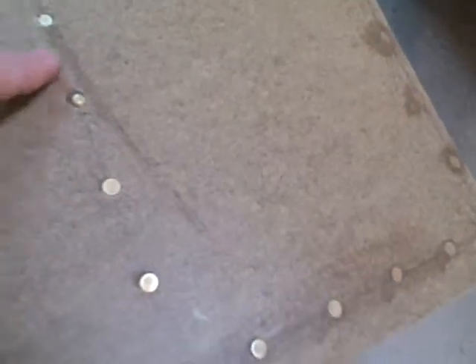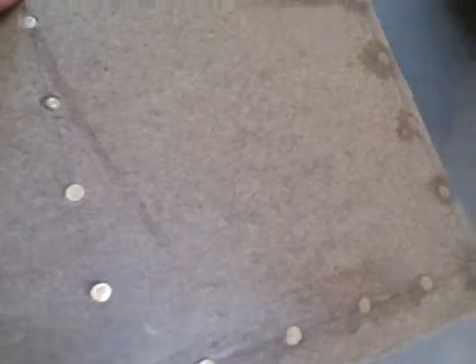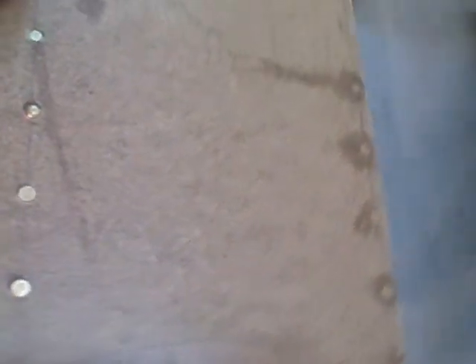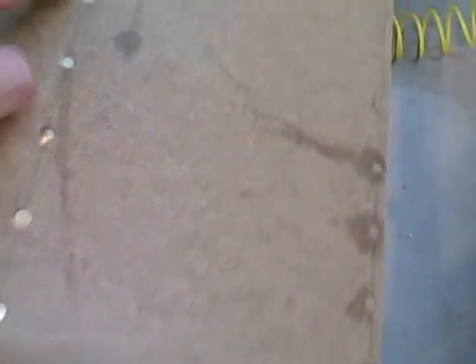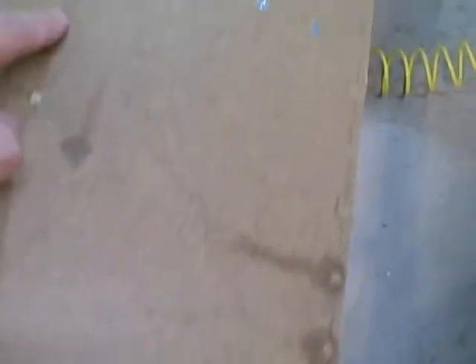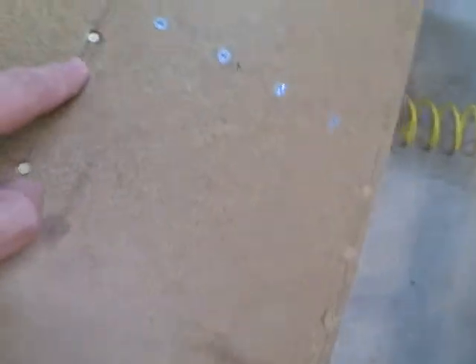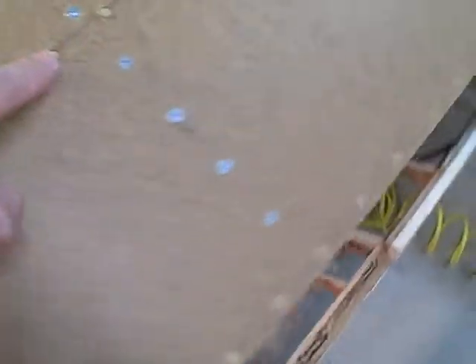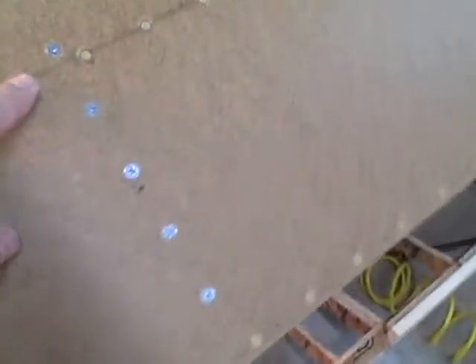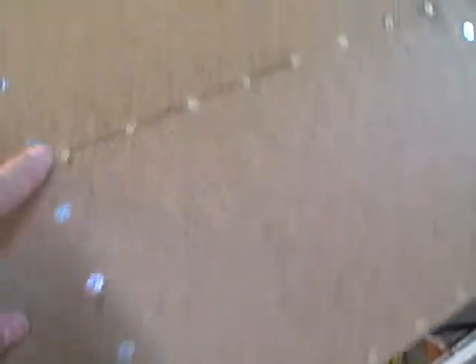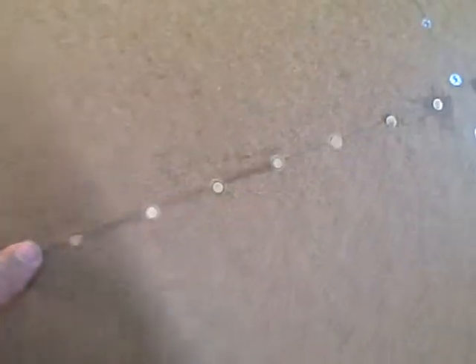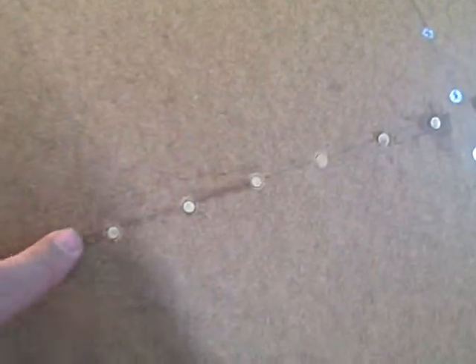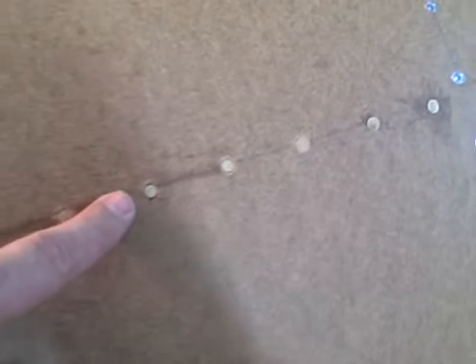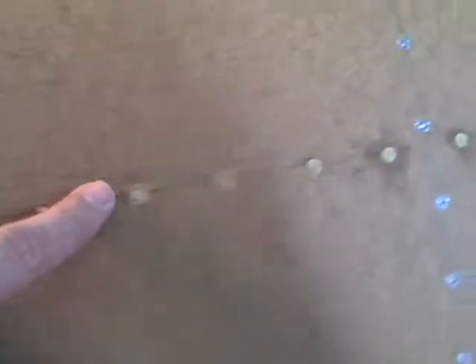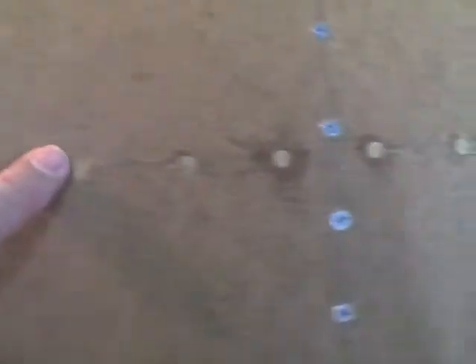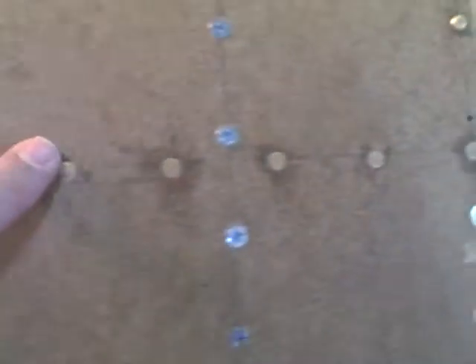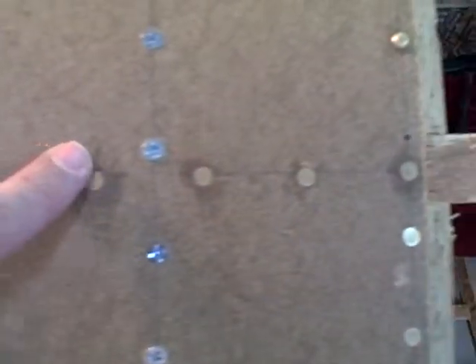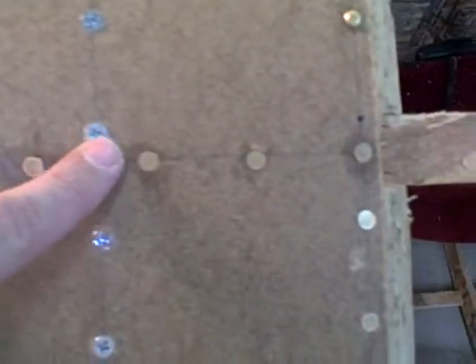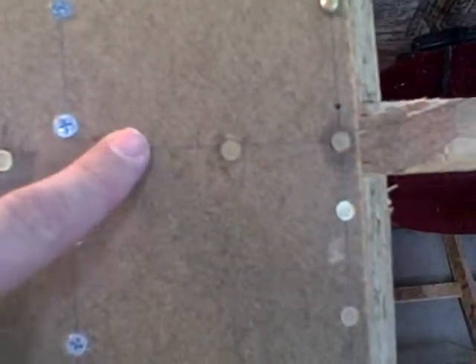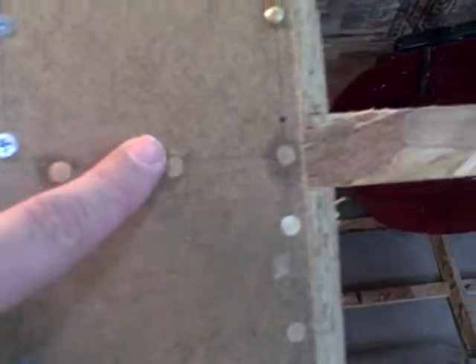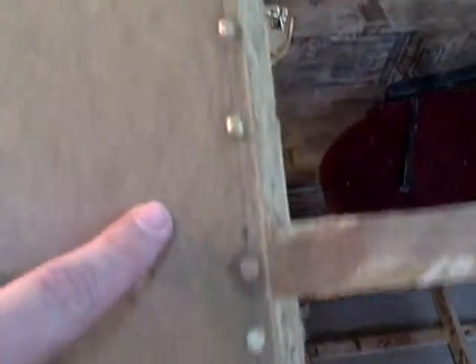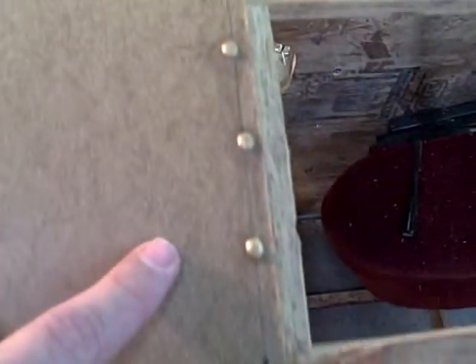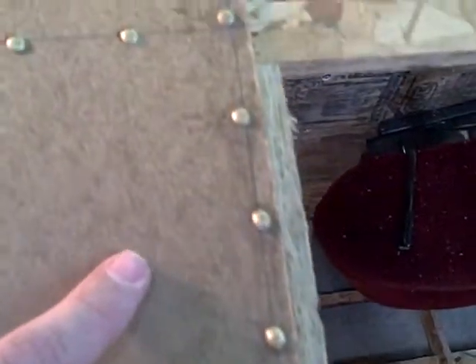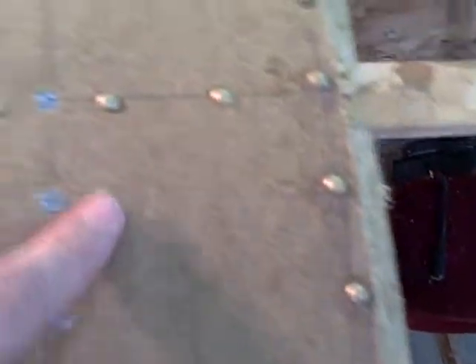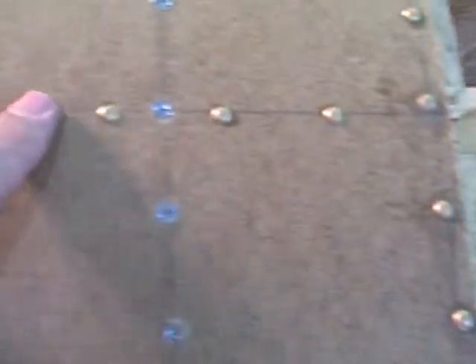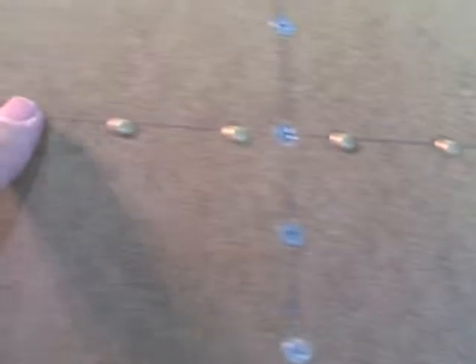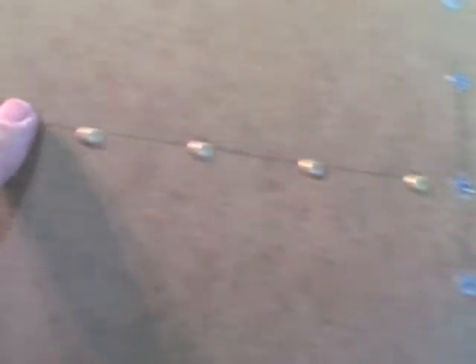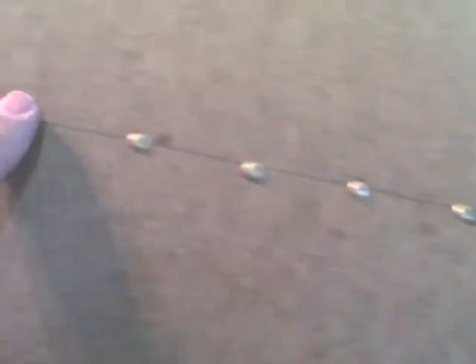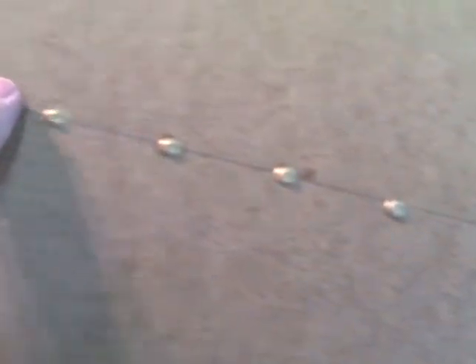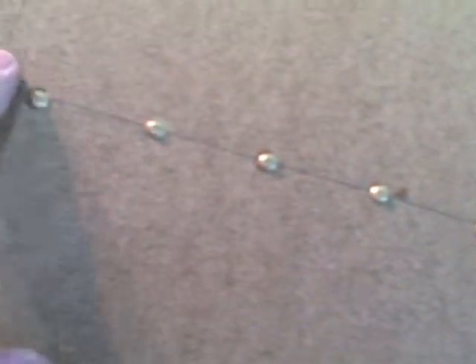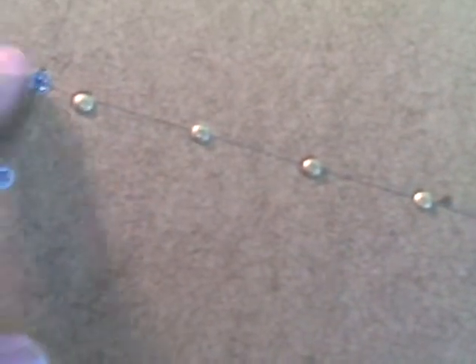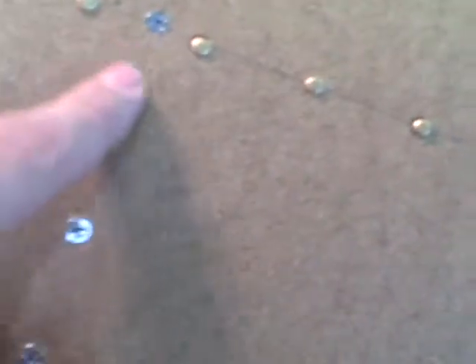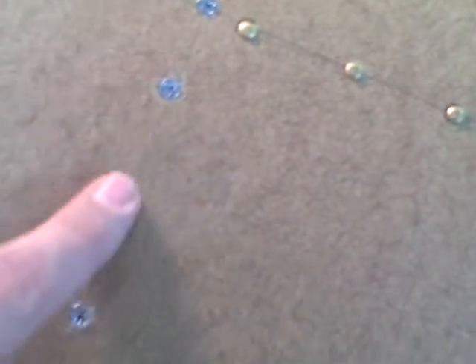And then it starts looking weird. And then it gets really strange. Tiny, tiny, tiny rivets. And all of a sudden, we are in dome head rivets. And then screws.